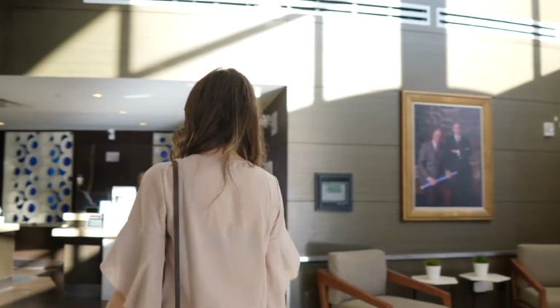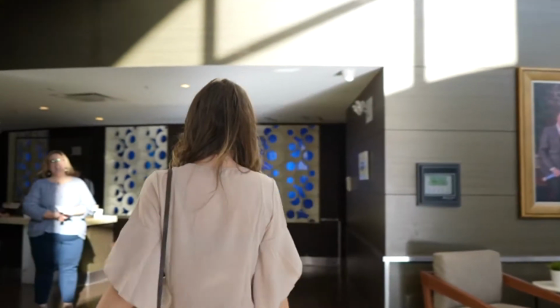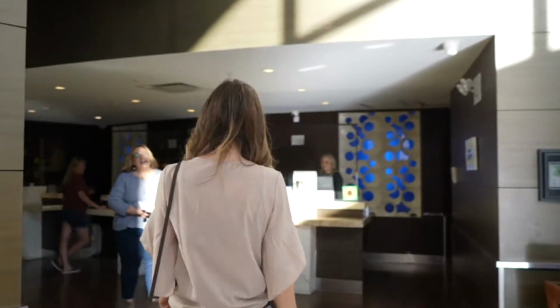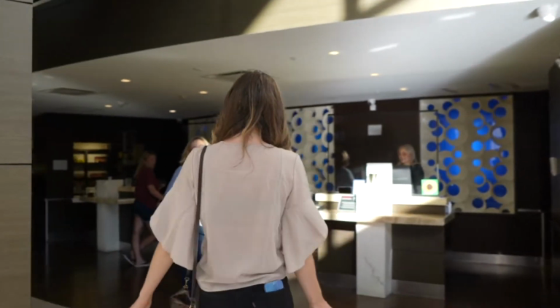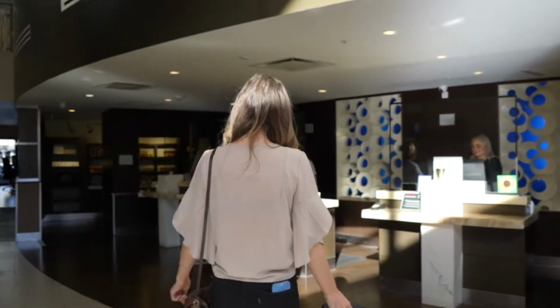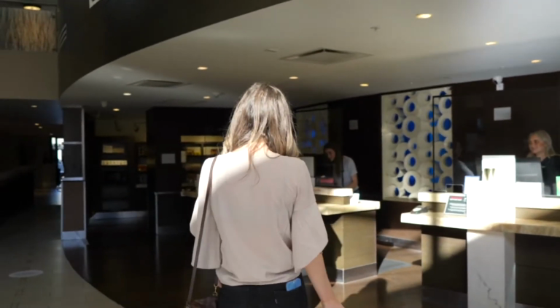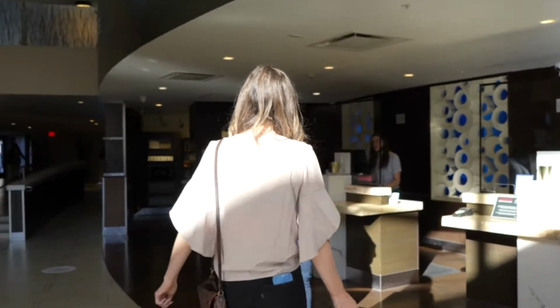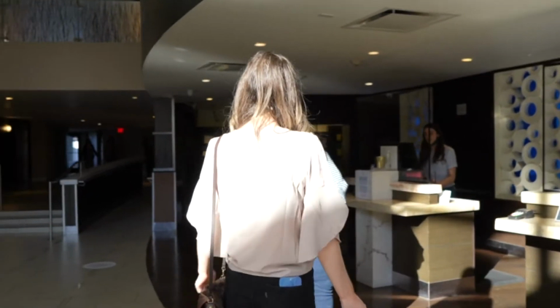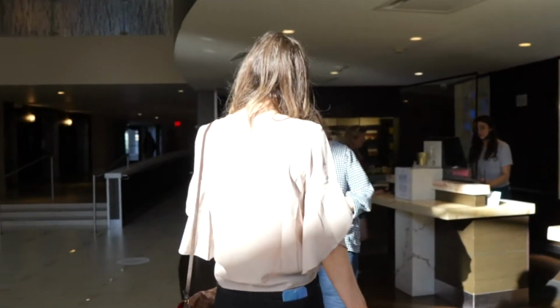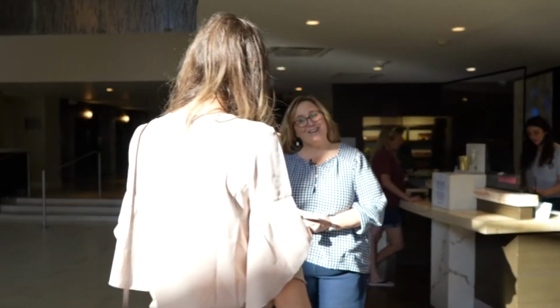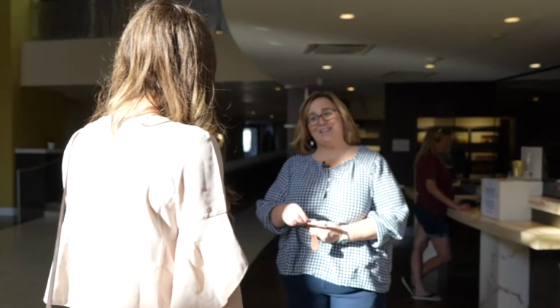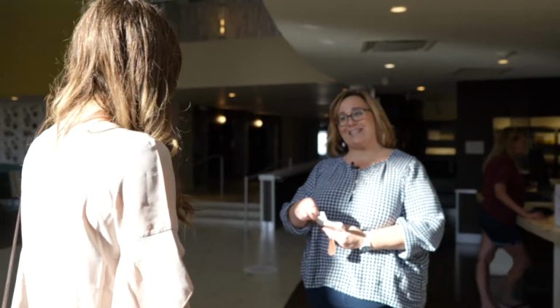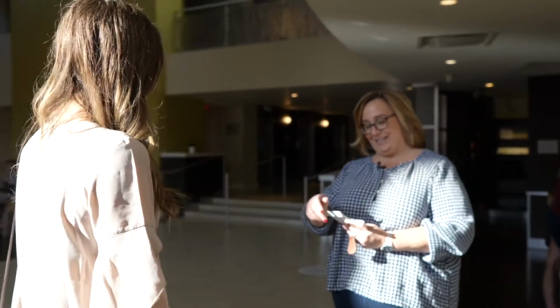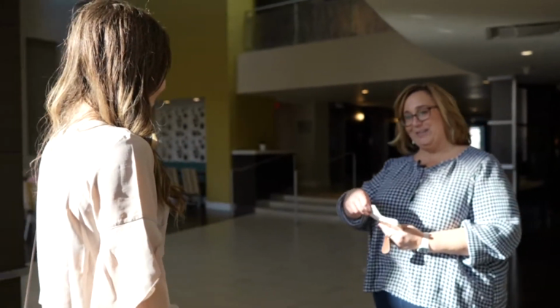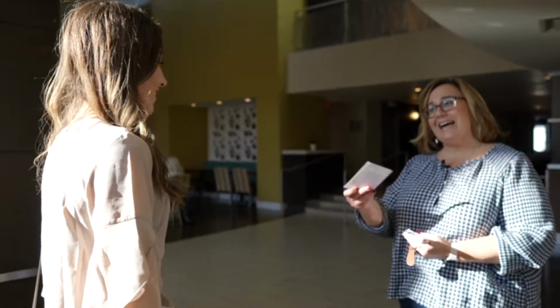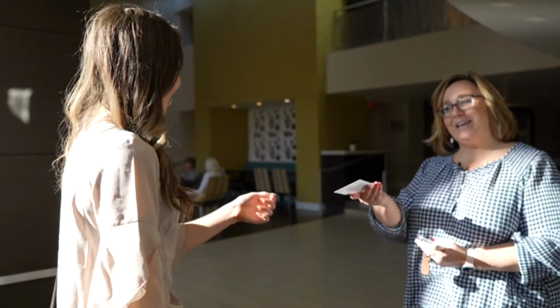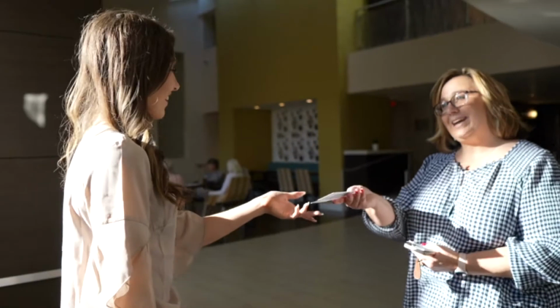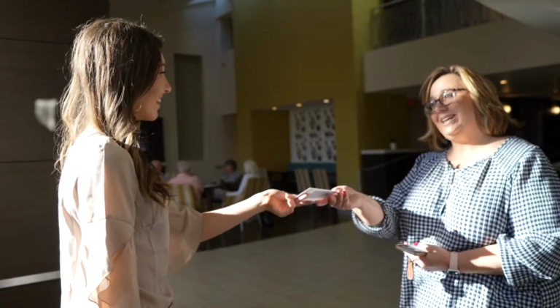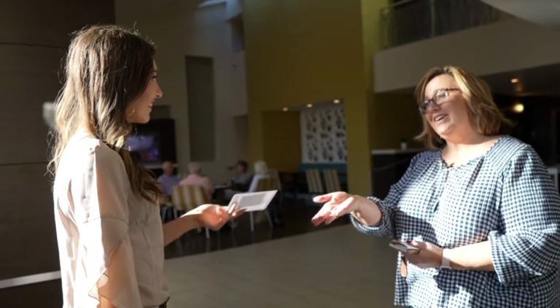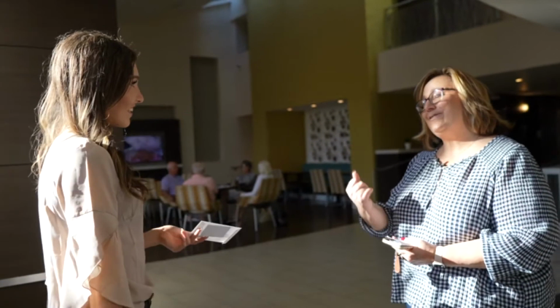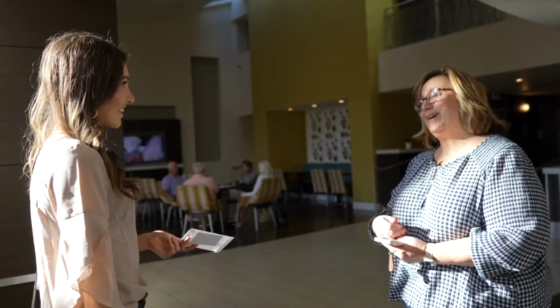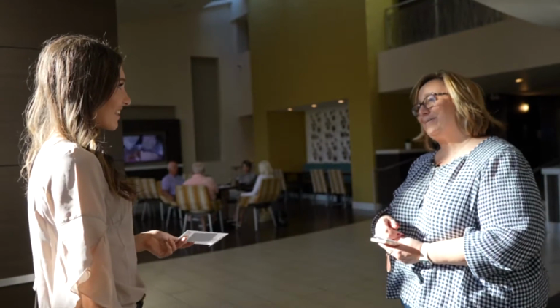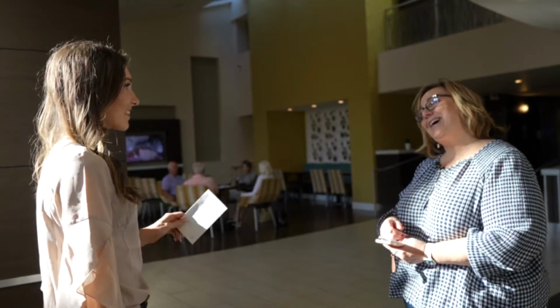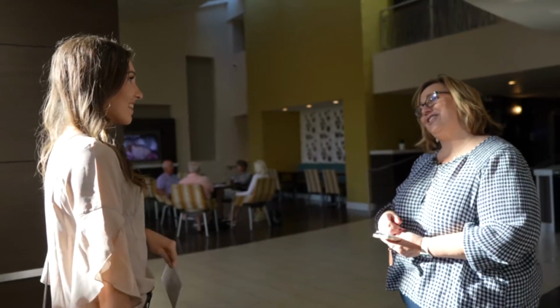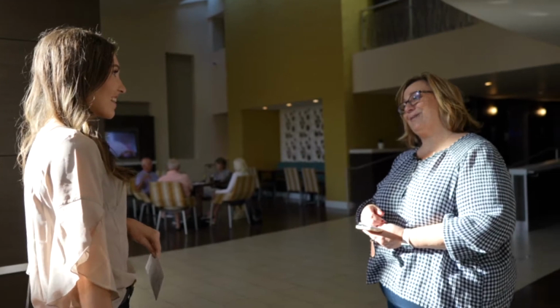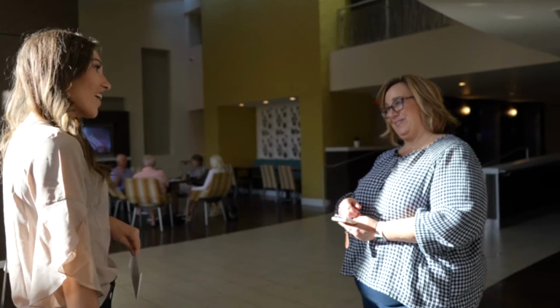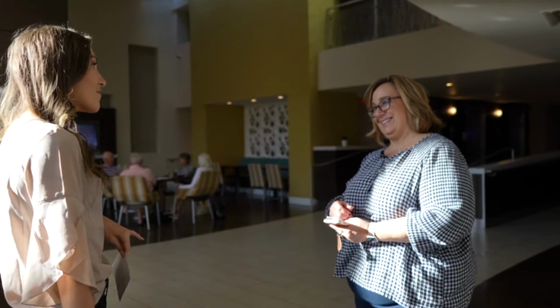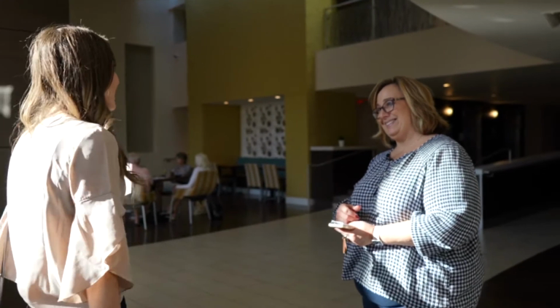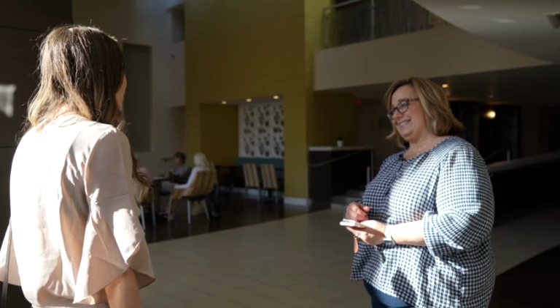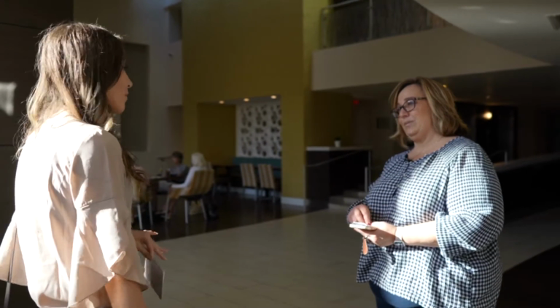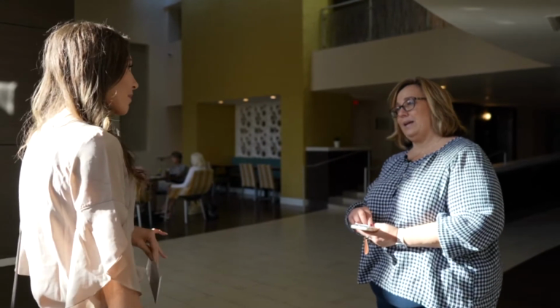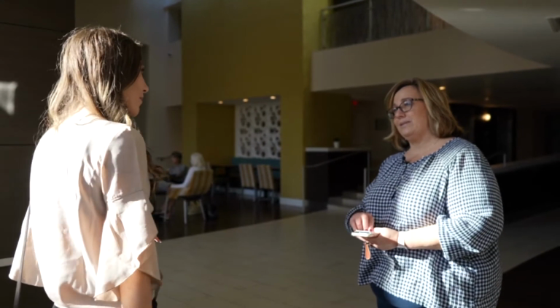Hi. Hi. Welcome. Thanks for coming to the Delta. We've been expecting you. I have your key packet right here, and if you follow me, I'm going to go ahead and show you to your room. First, let's go learn a little bit more about the property.